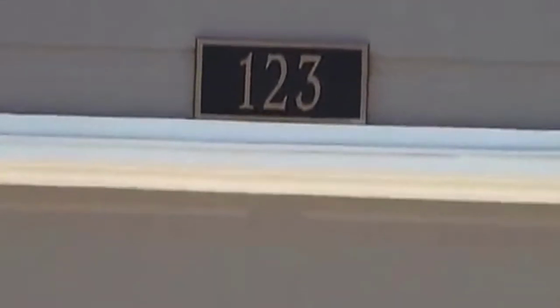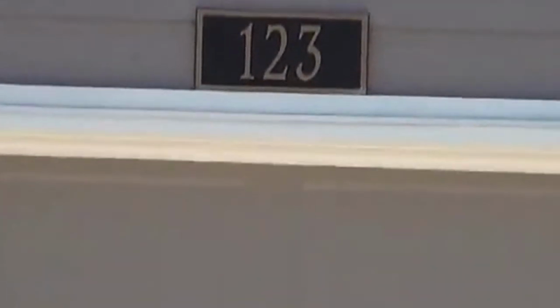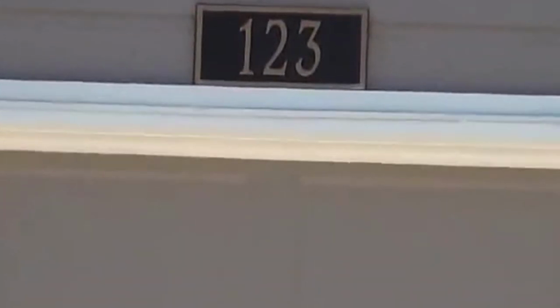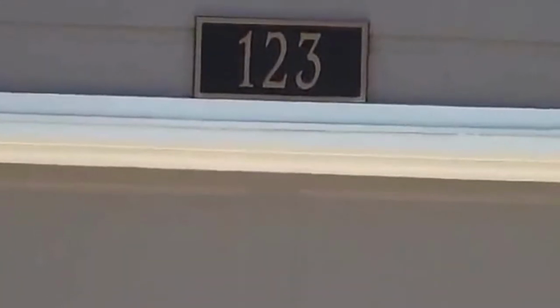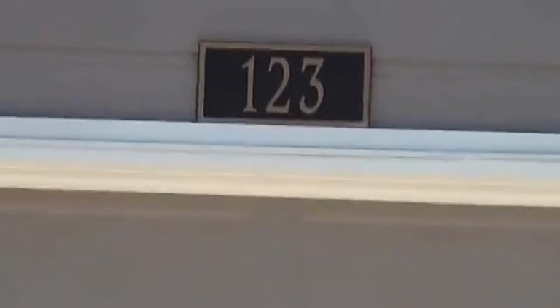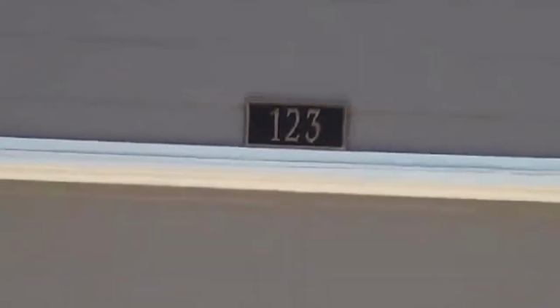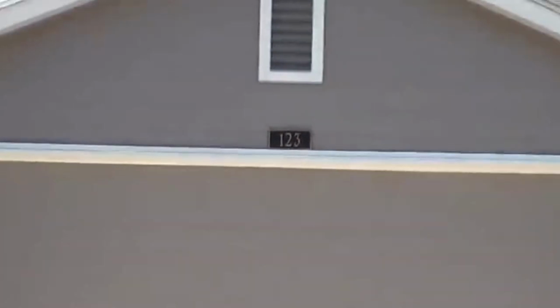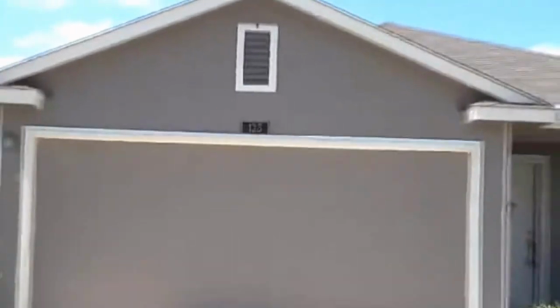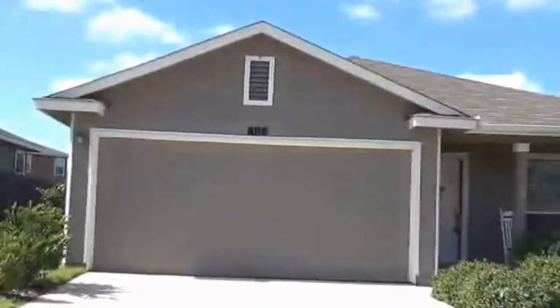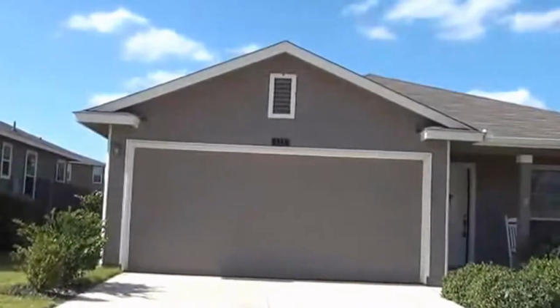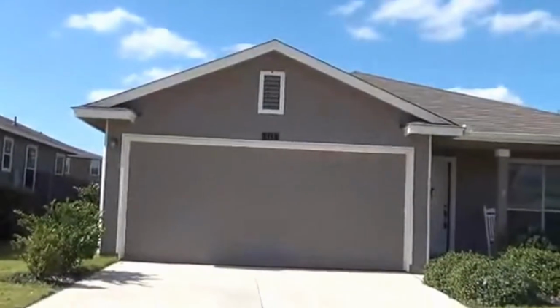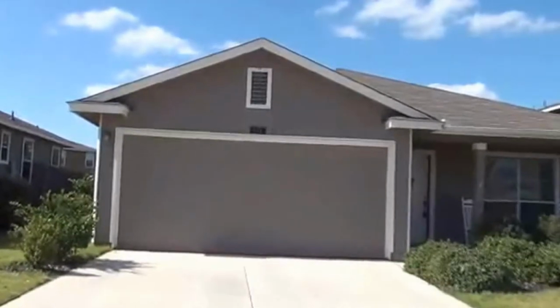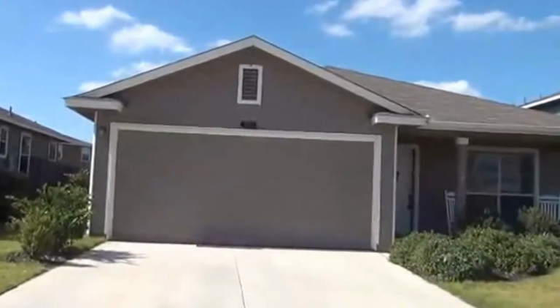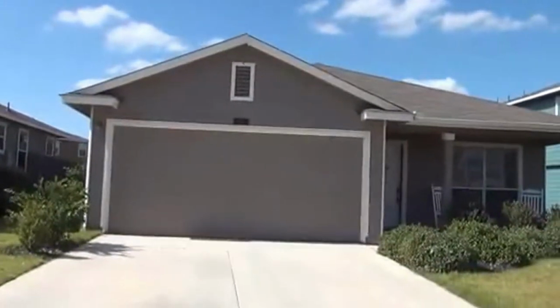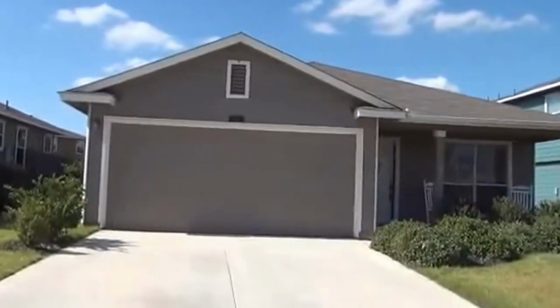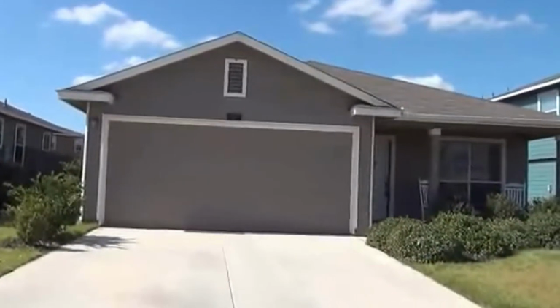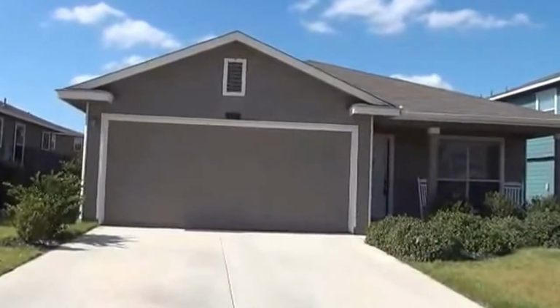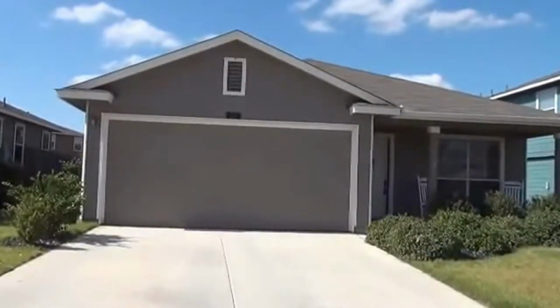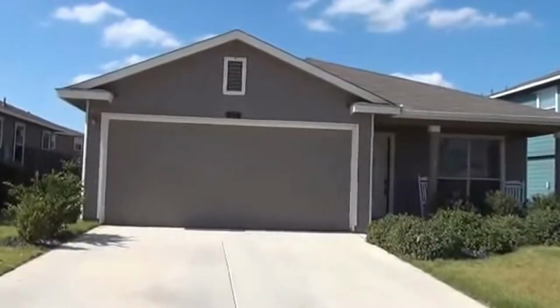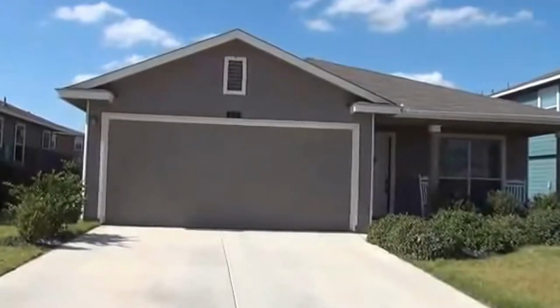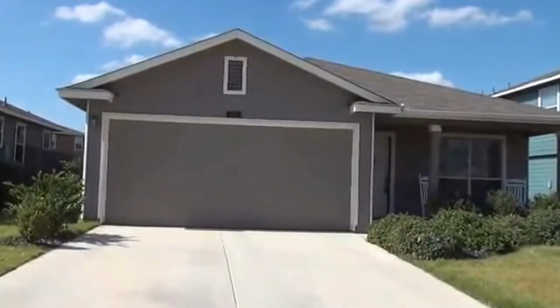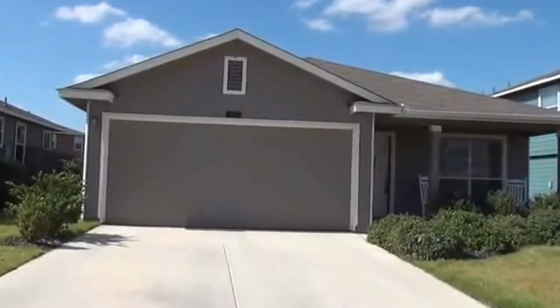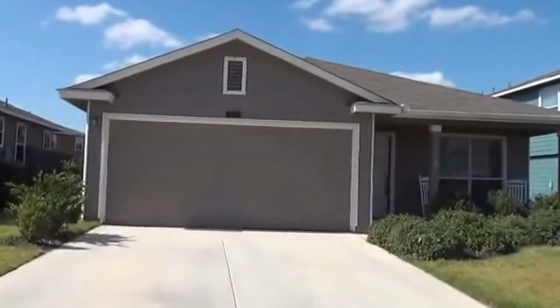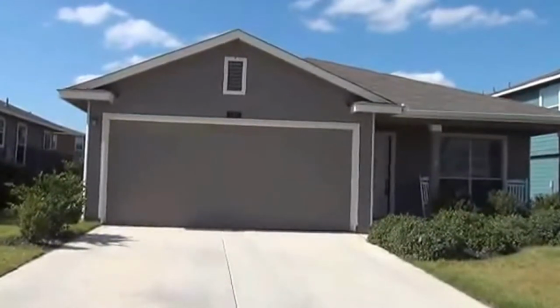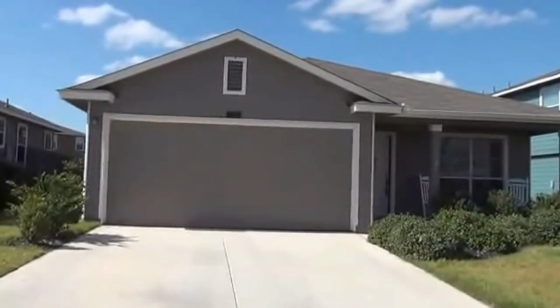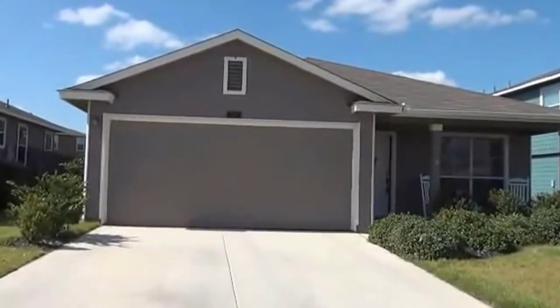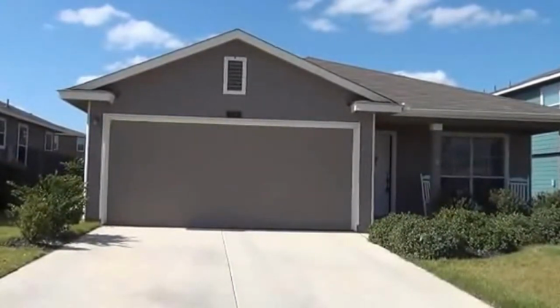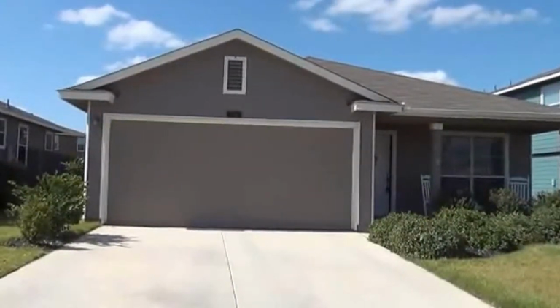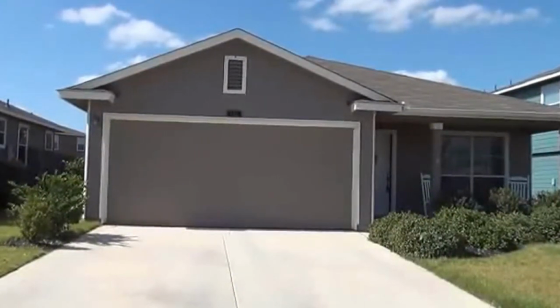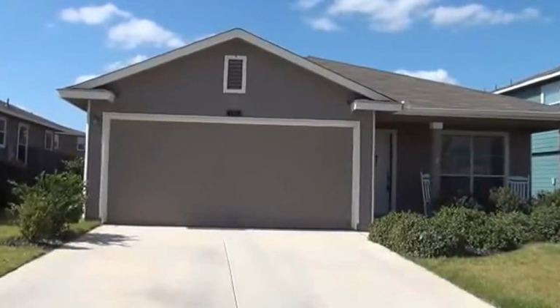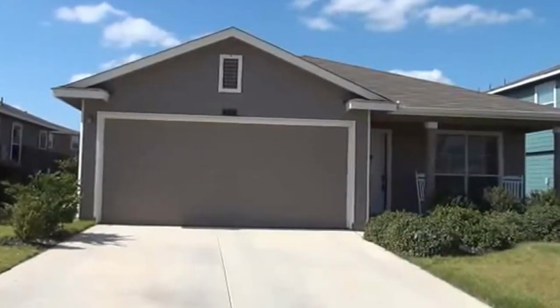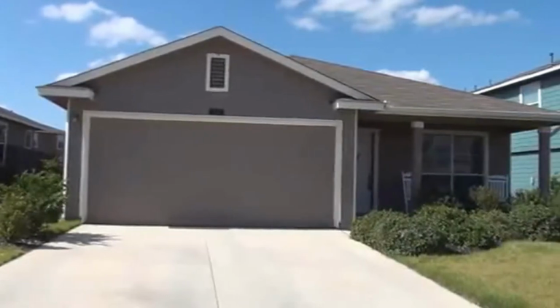I'm at the home located at 123 Perch Manor in the Redbird Ranch subdivision. I'm going to give you a video tour of this property. First I'll start with the neighborhood.